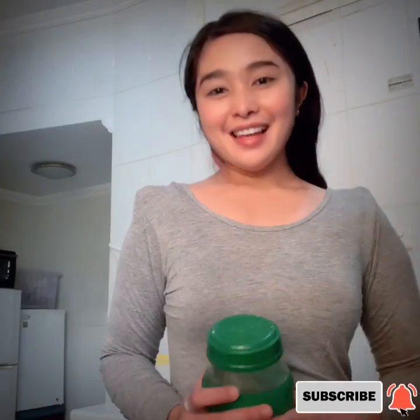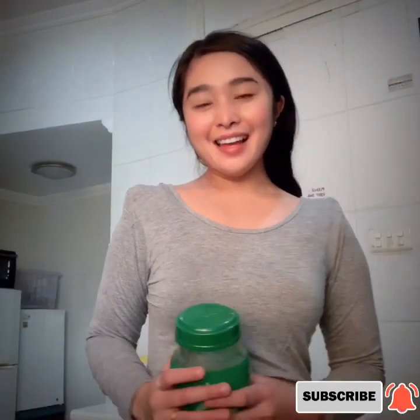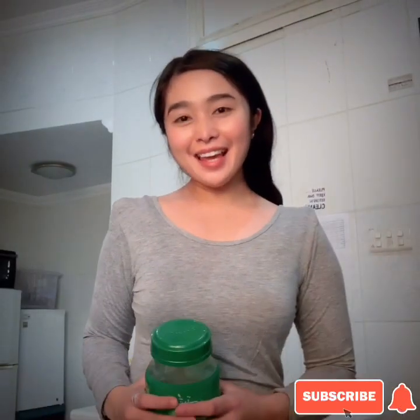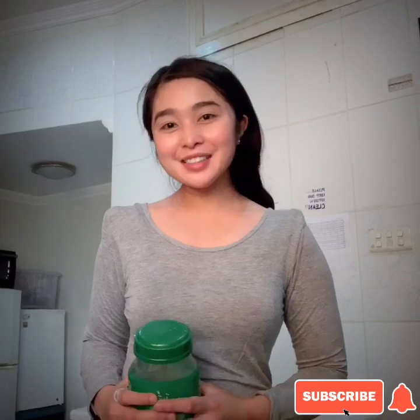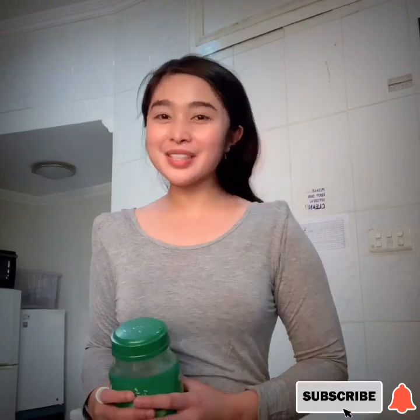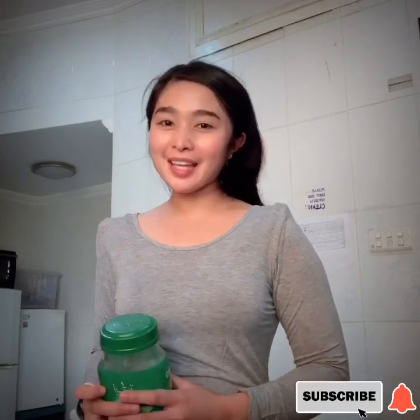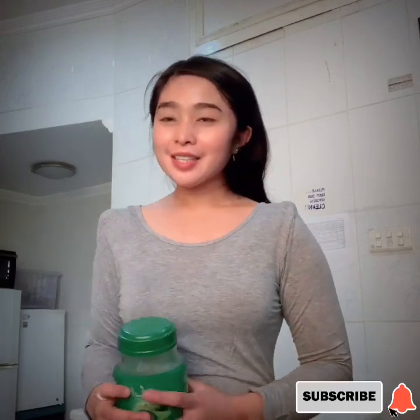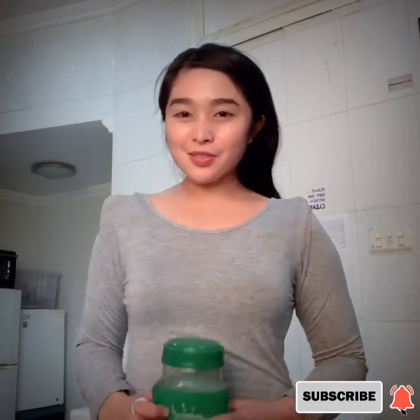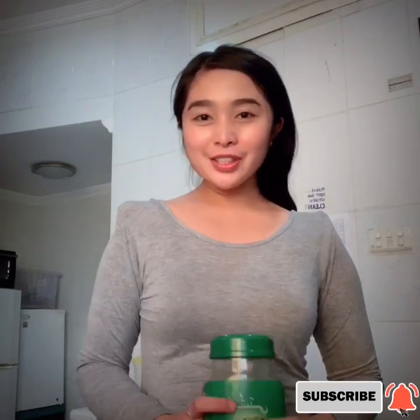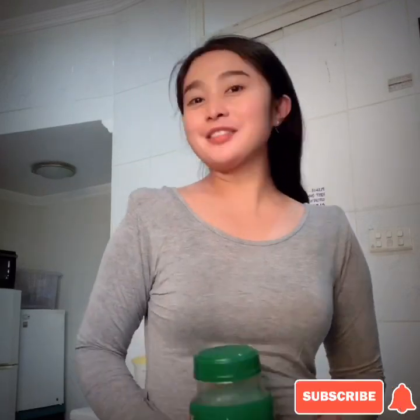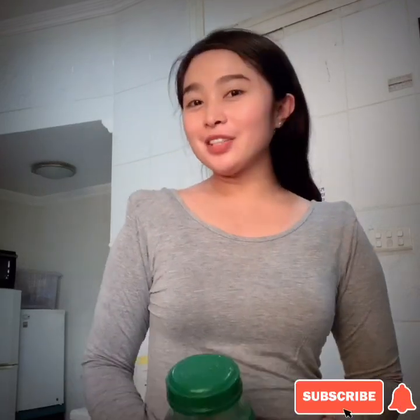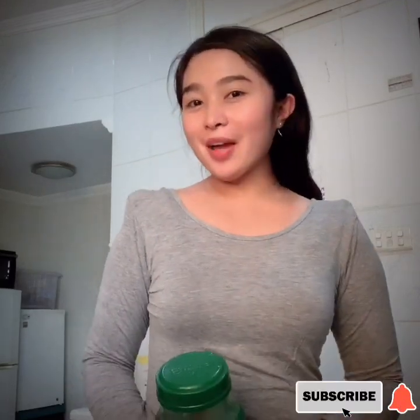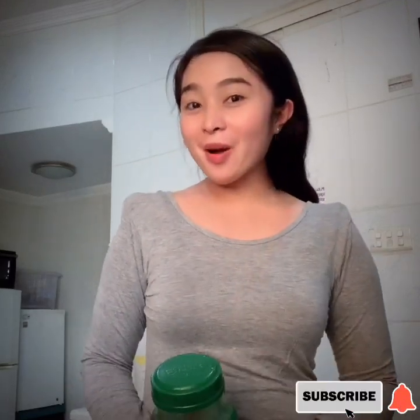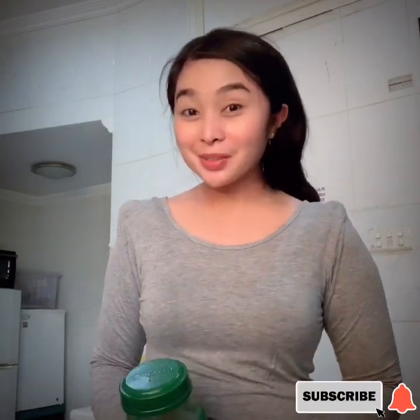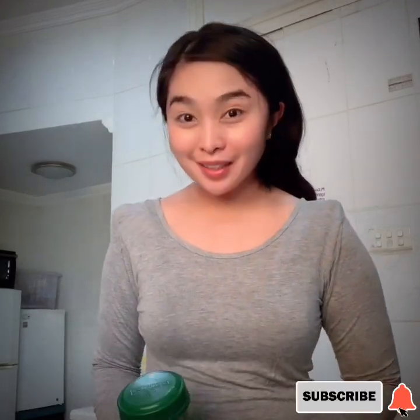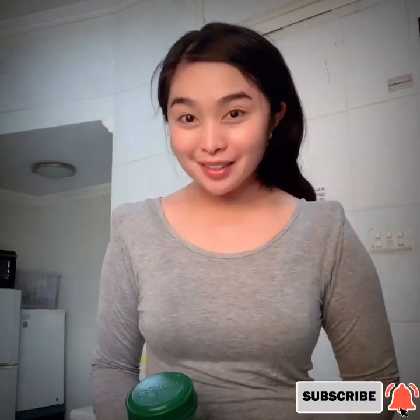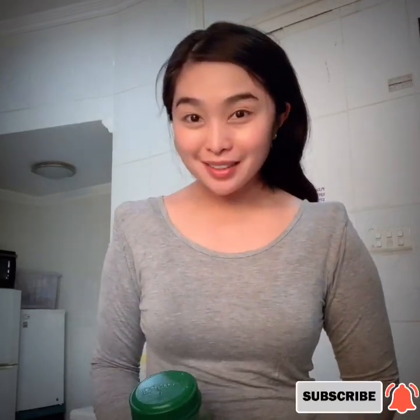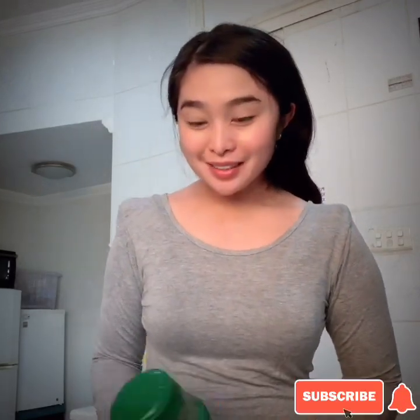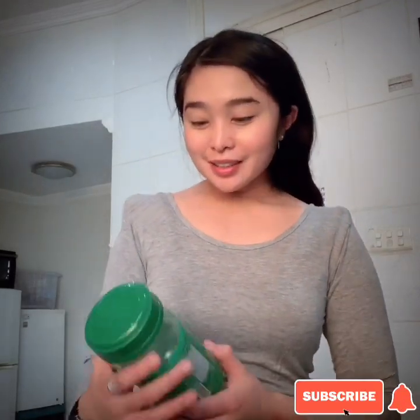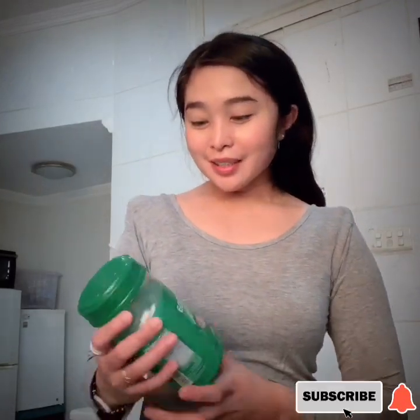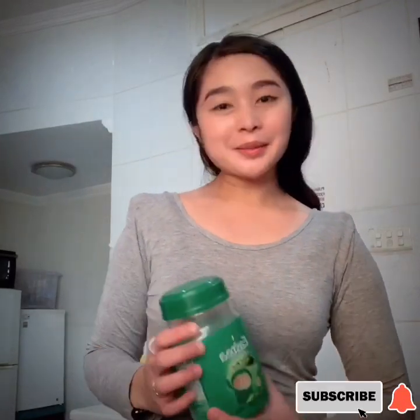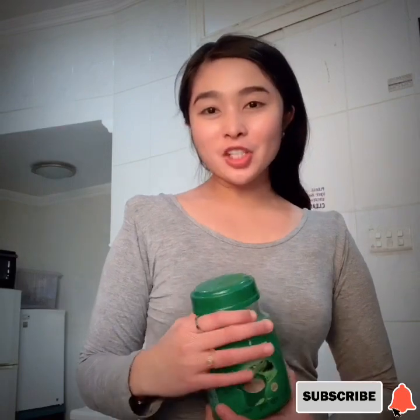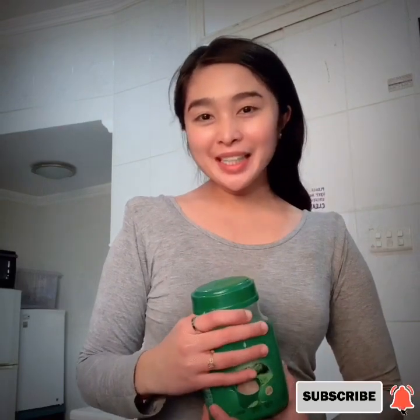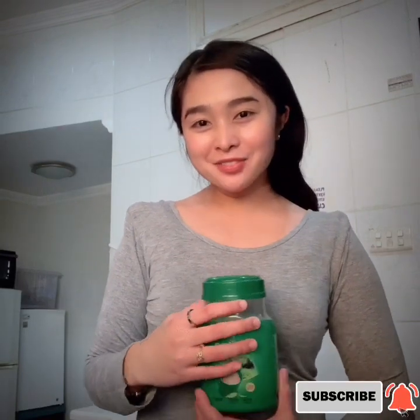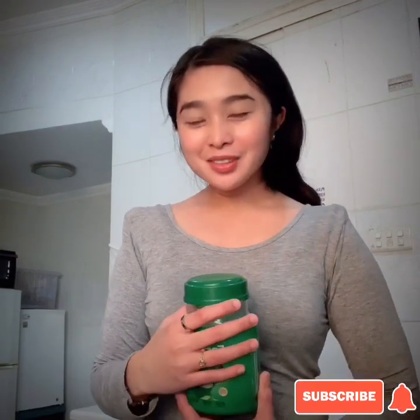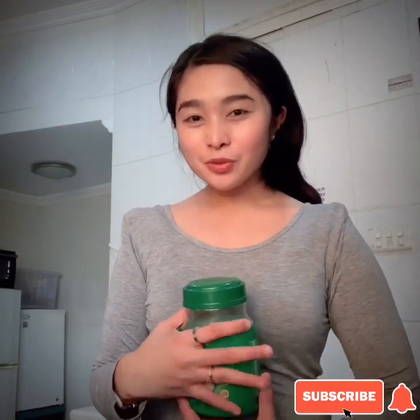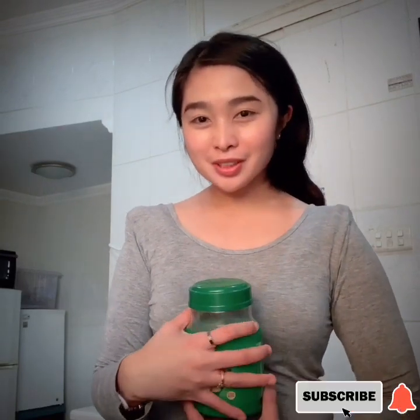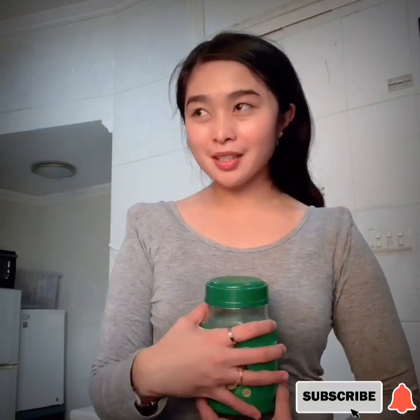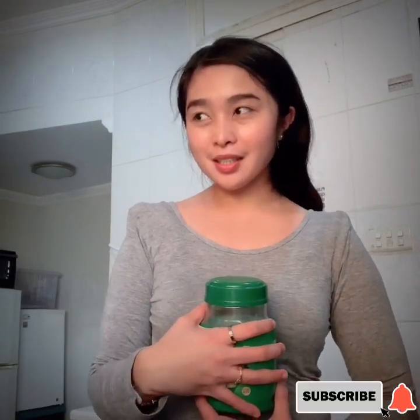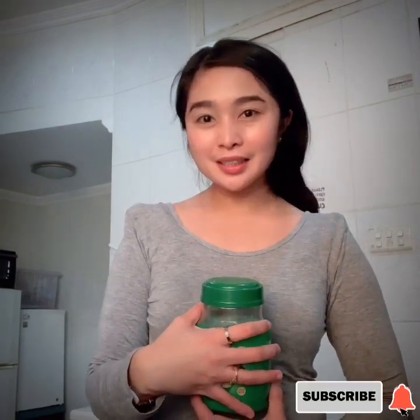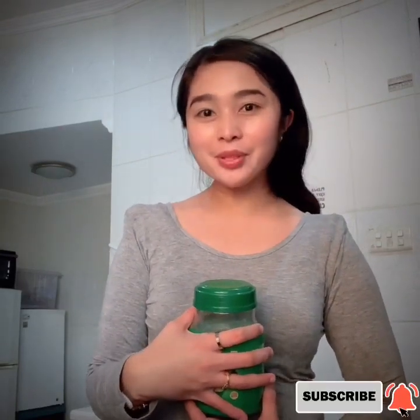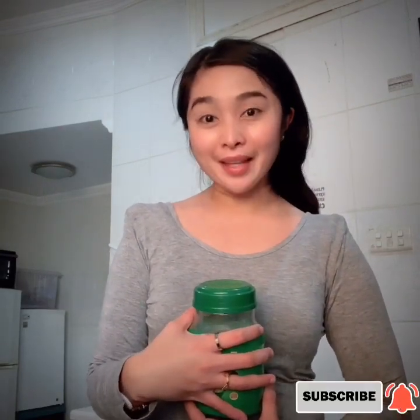Hi guys! Good day! So for today's video, I'm going to make chai halib, which is tea with milk.